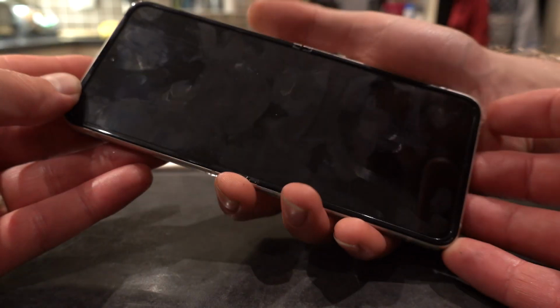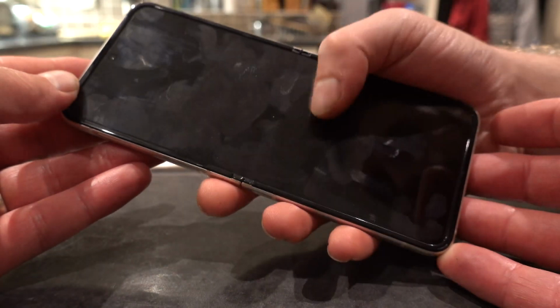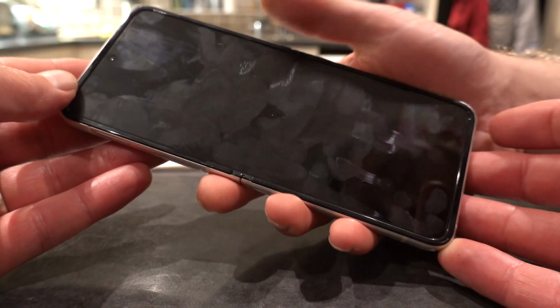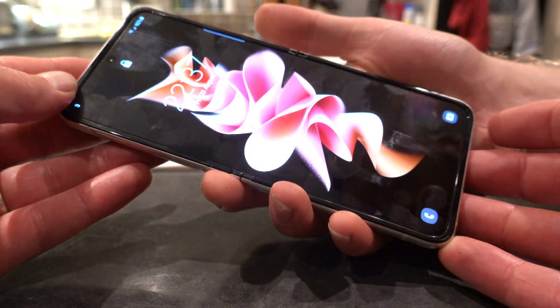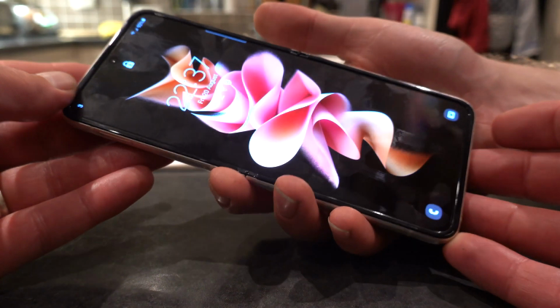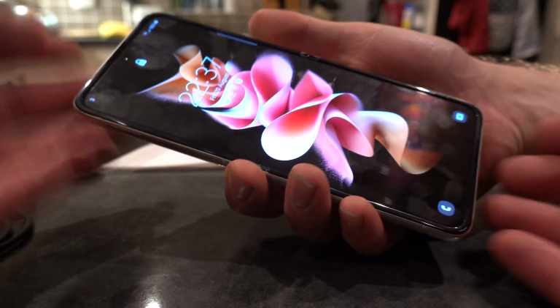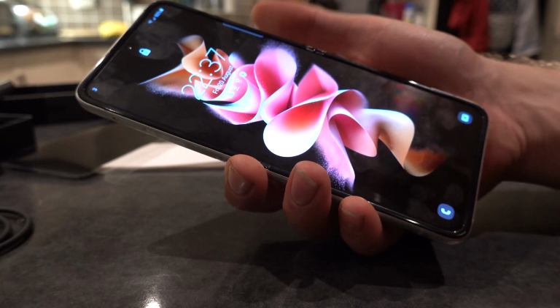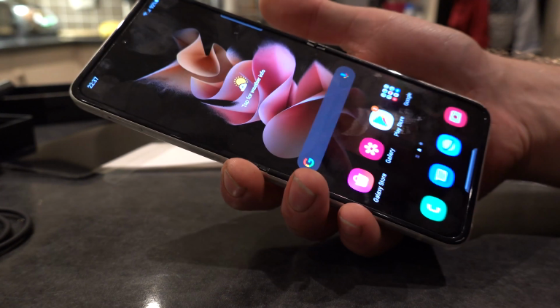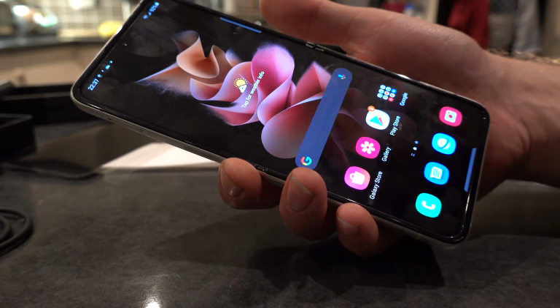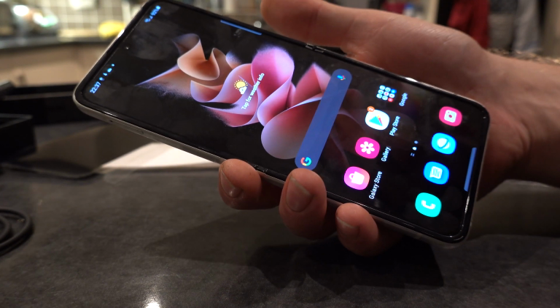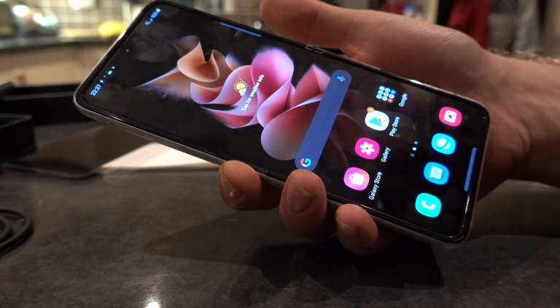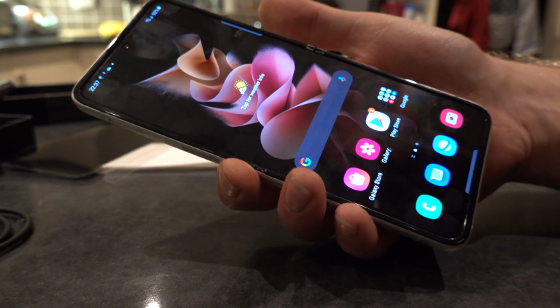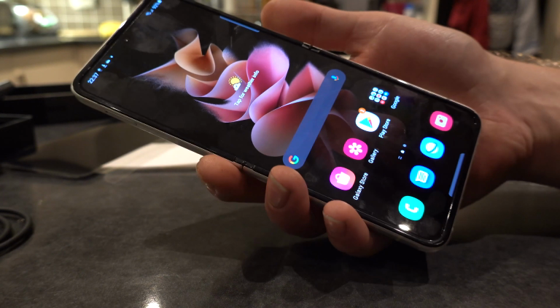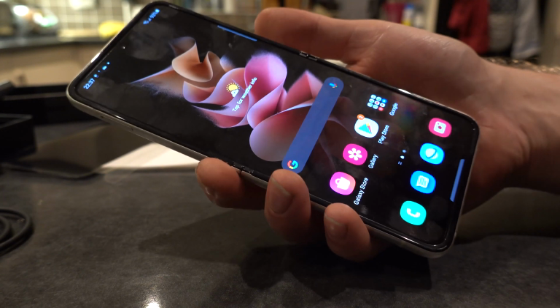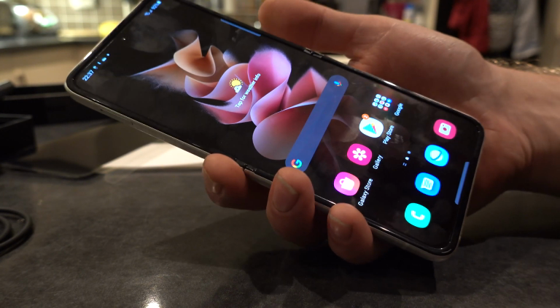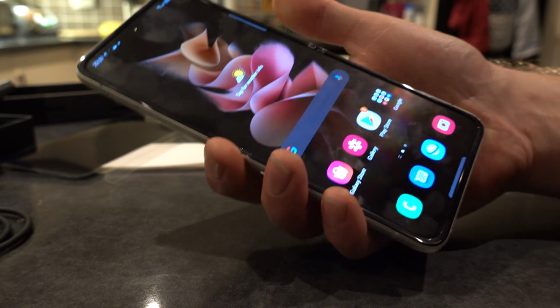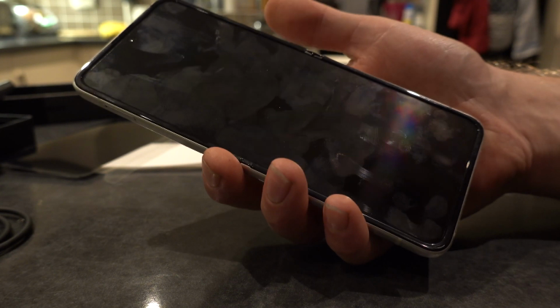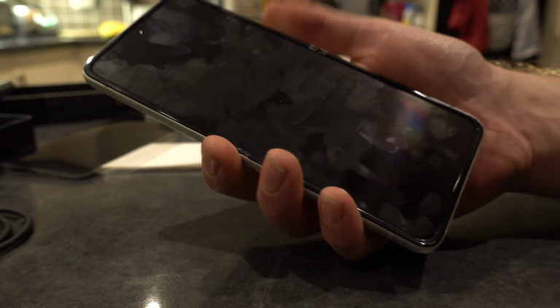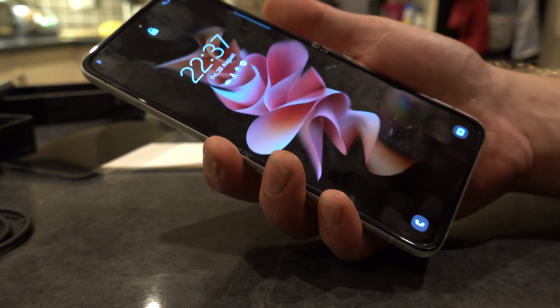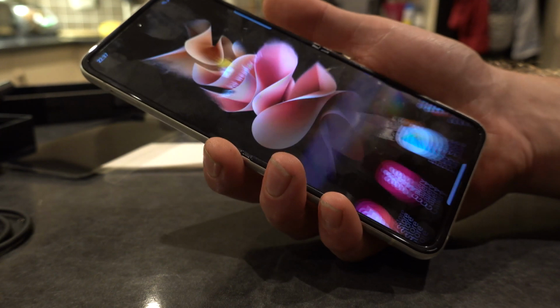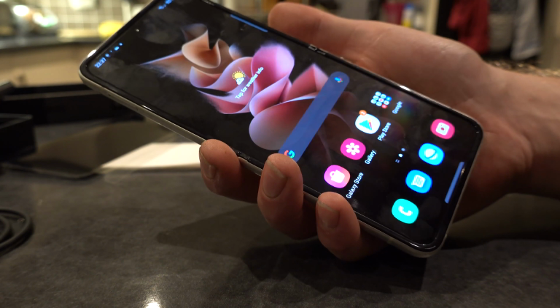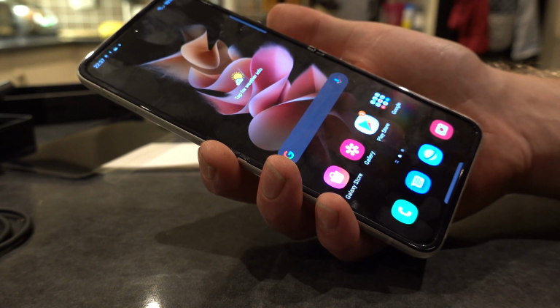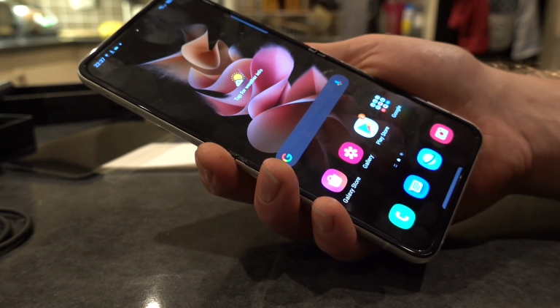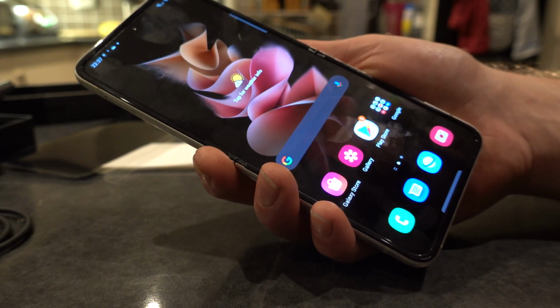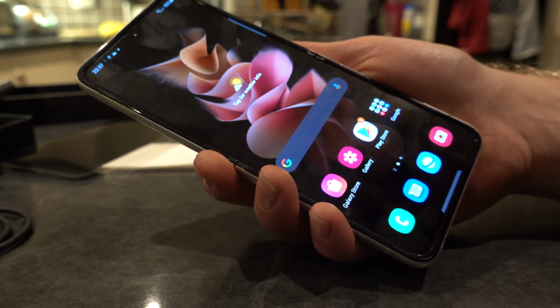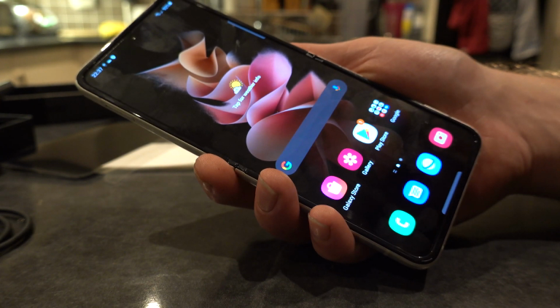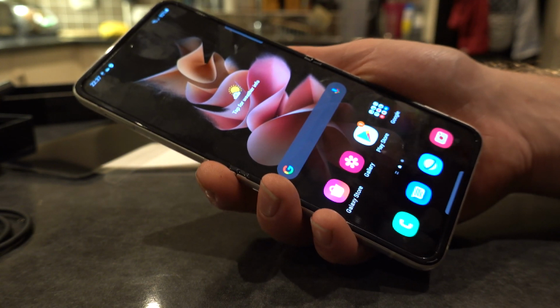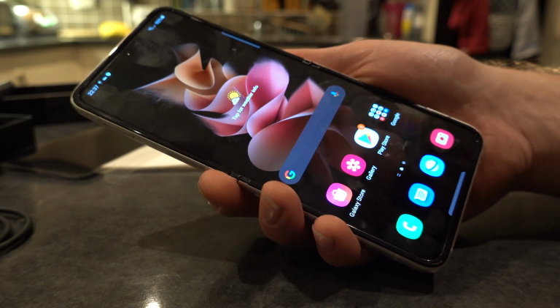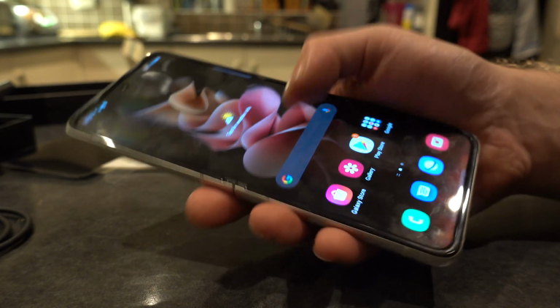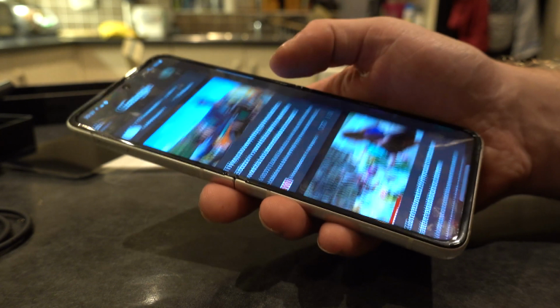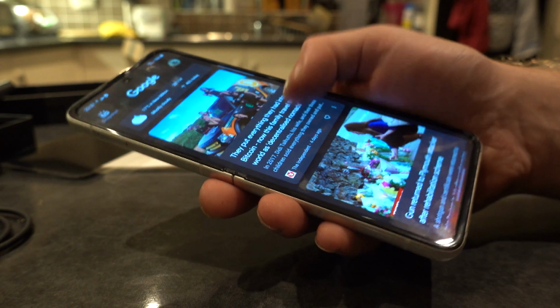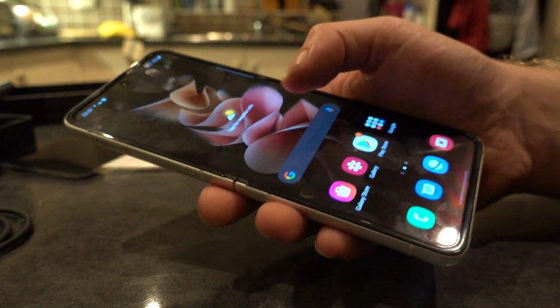It's quite warm — it's been working very hard setting up. There's a fingerprint reader on the power button and it's very quick, really snappy. Lovely phone.